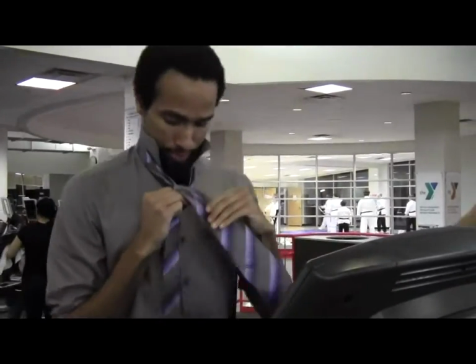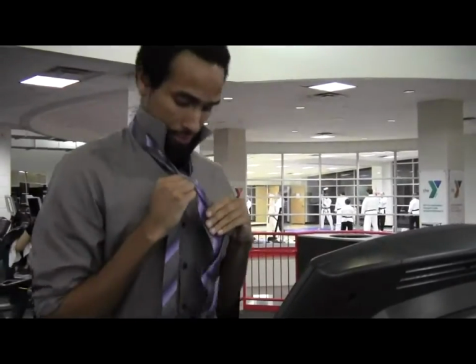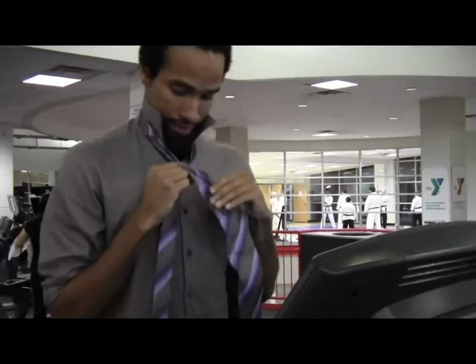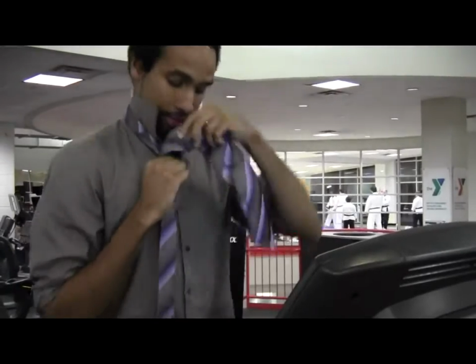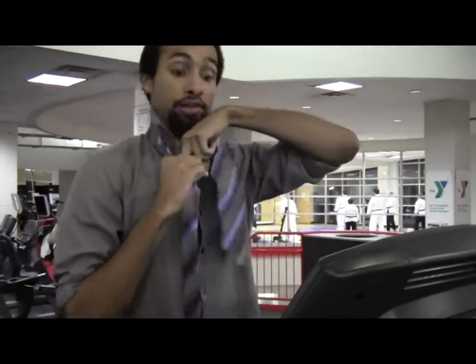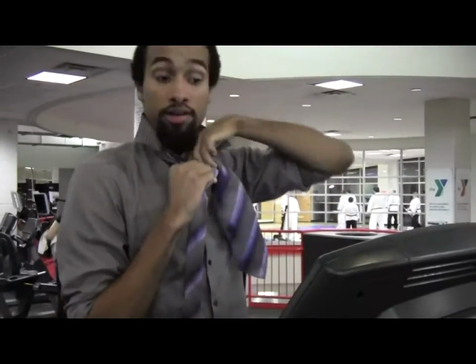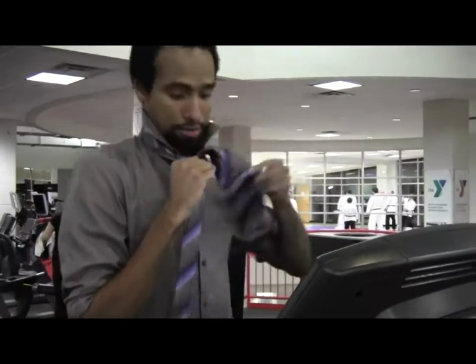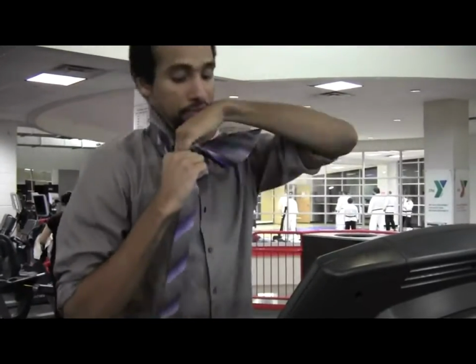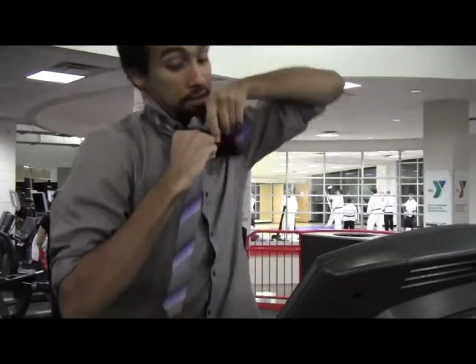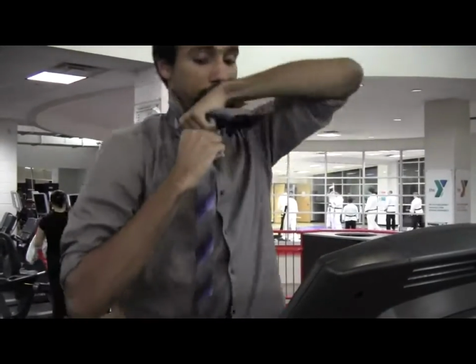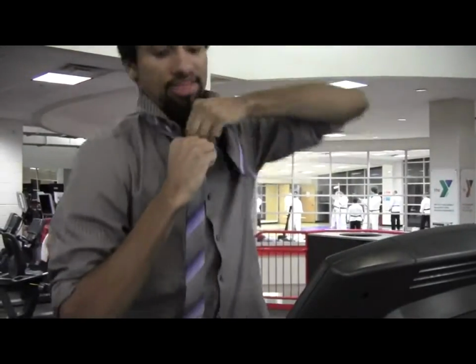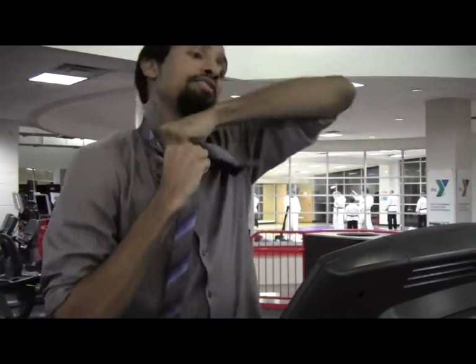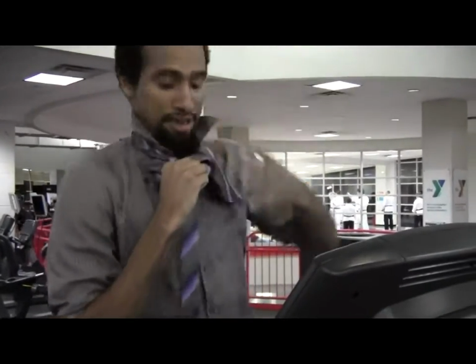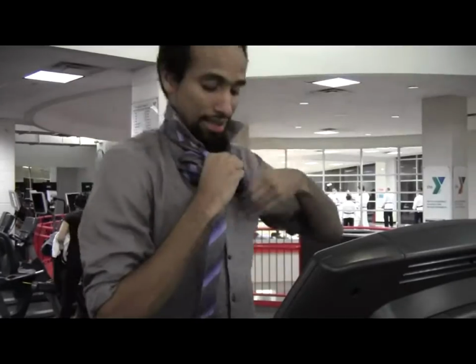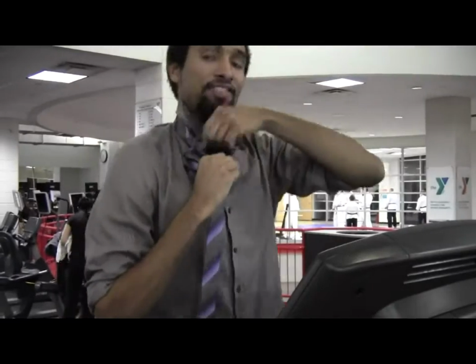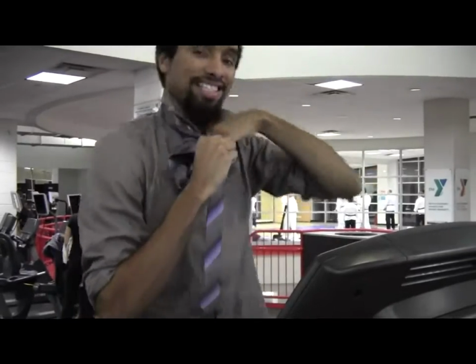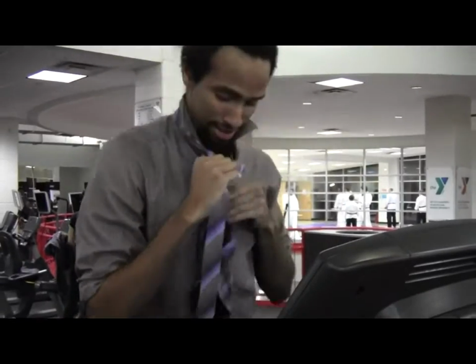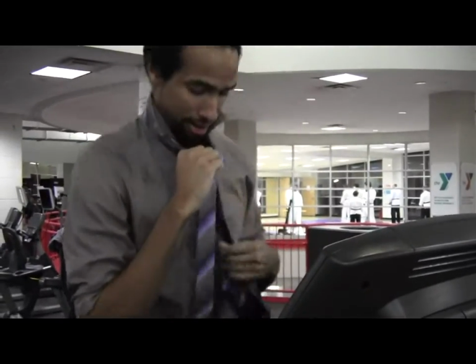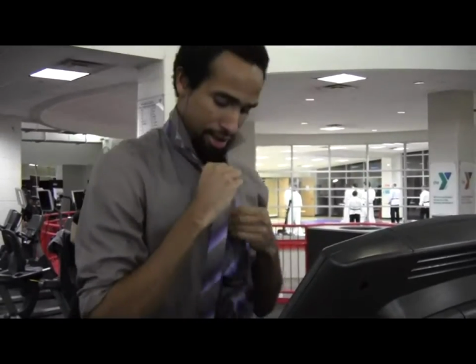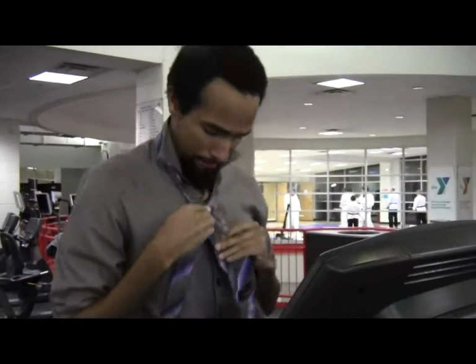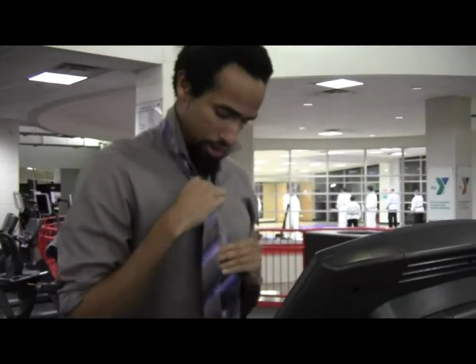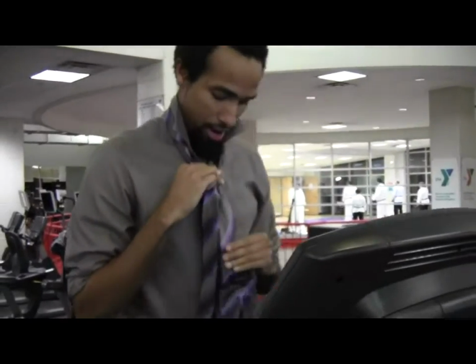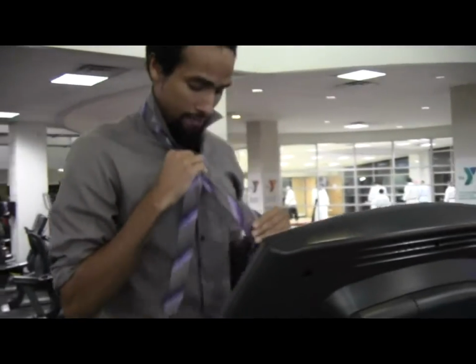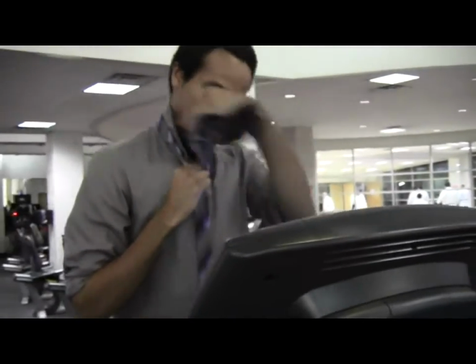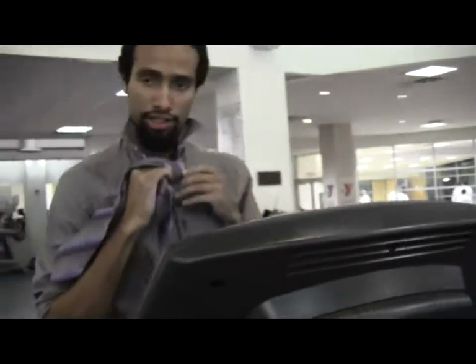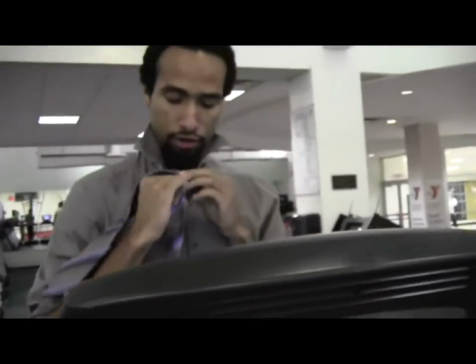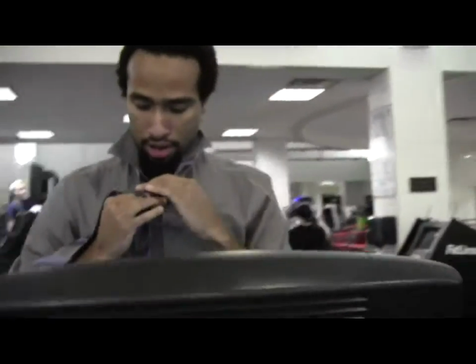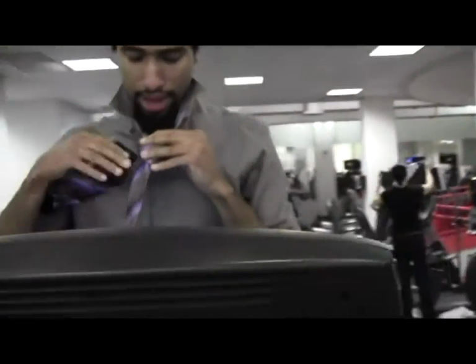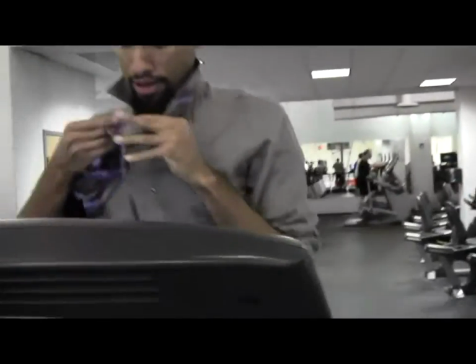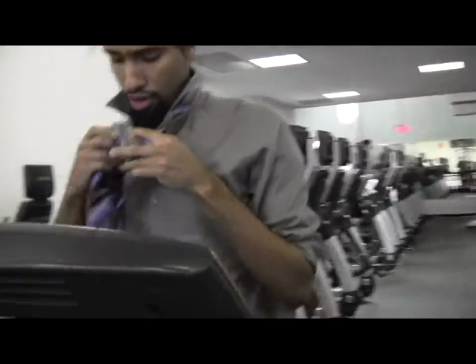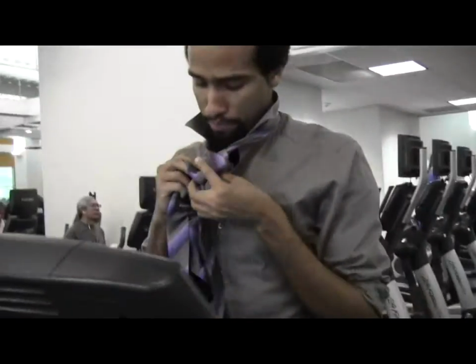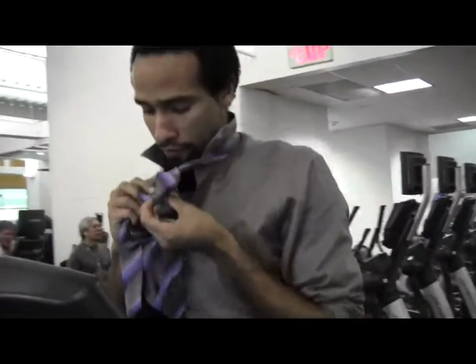Boom, alright, and it's going to go under. You're going to bring that thing under. Yeah, just stick it in, stick it right in there. And then boom, alright, and you're going to cross it over. Look at that — cross that baby over.